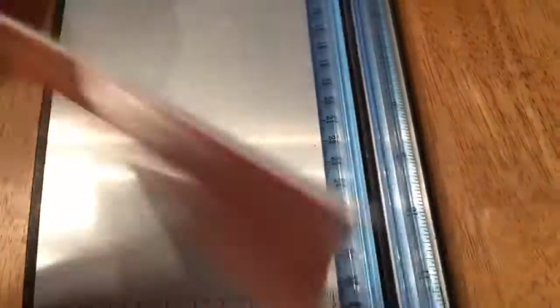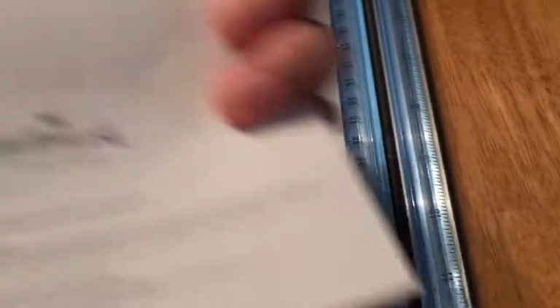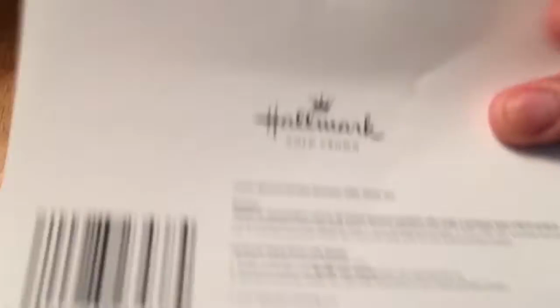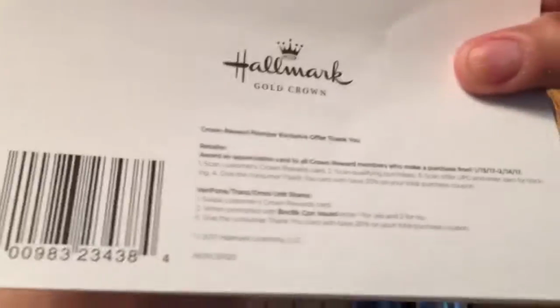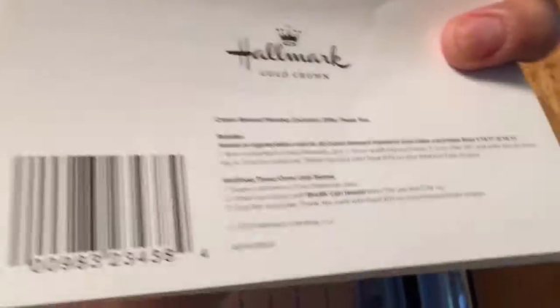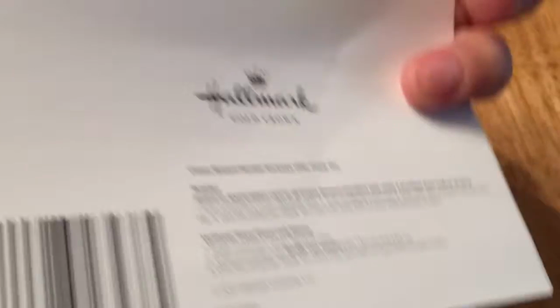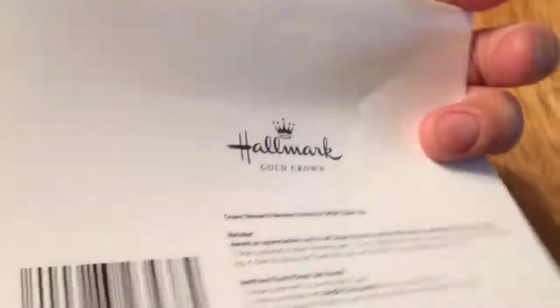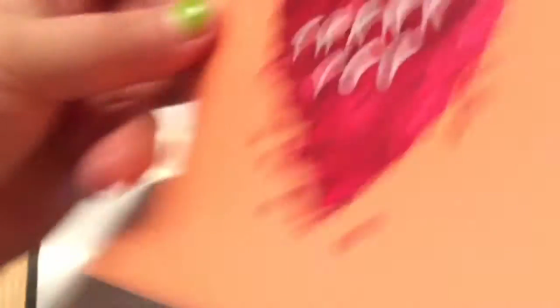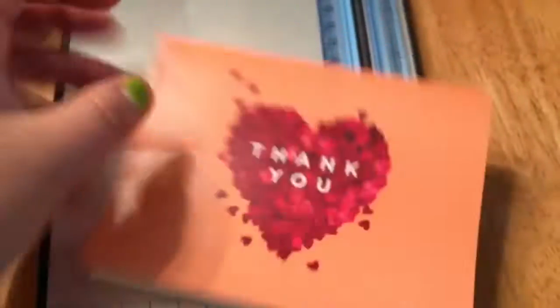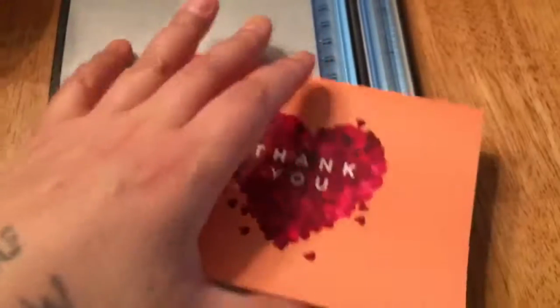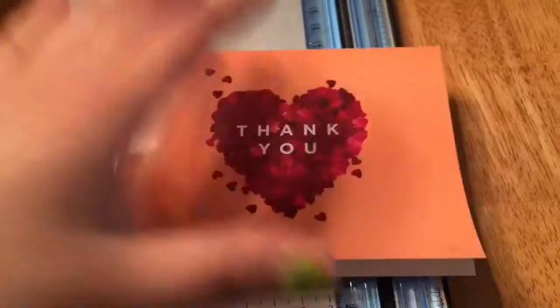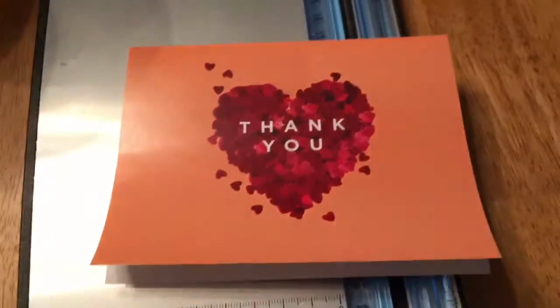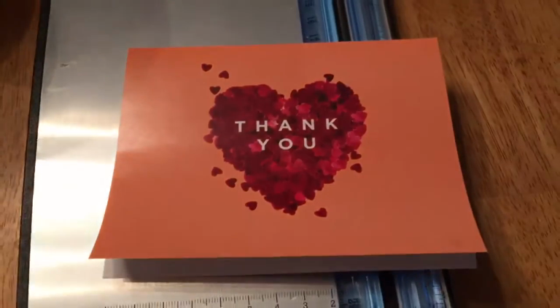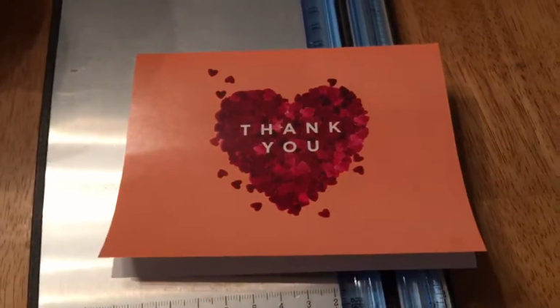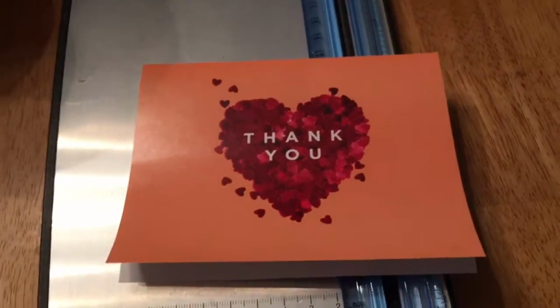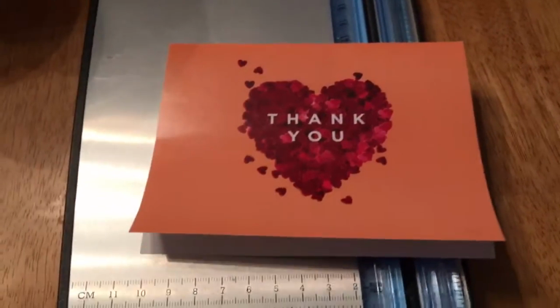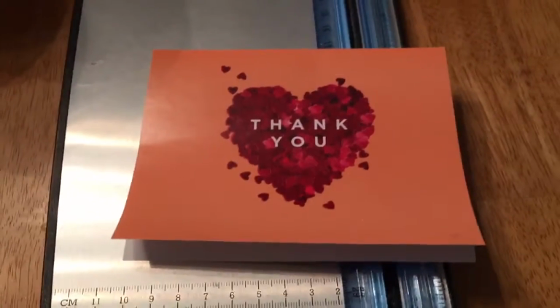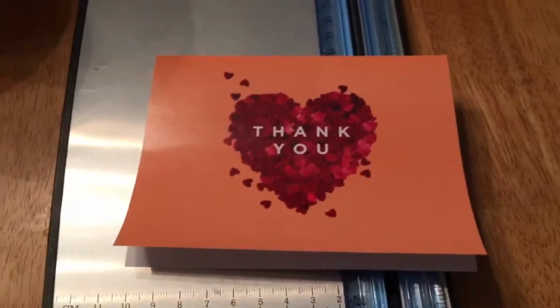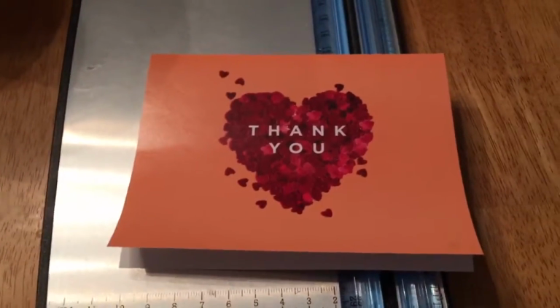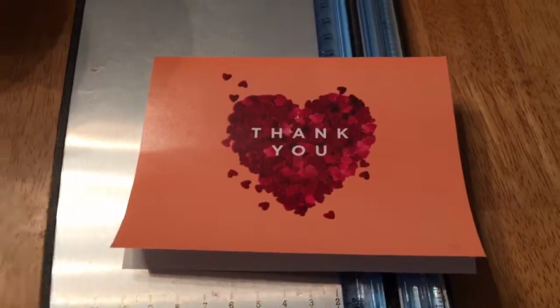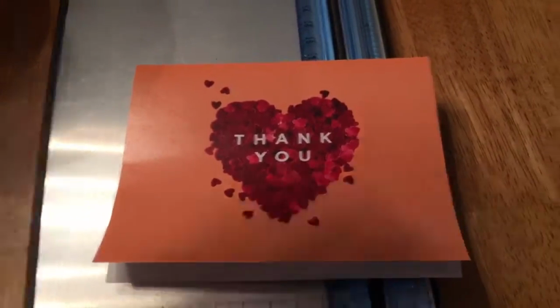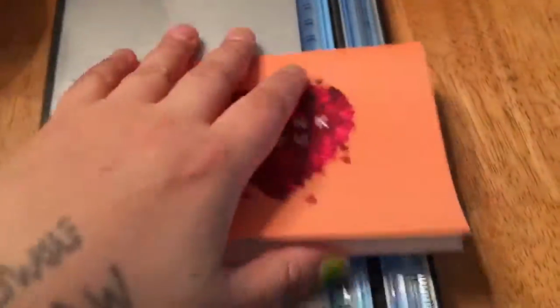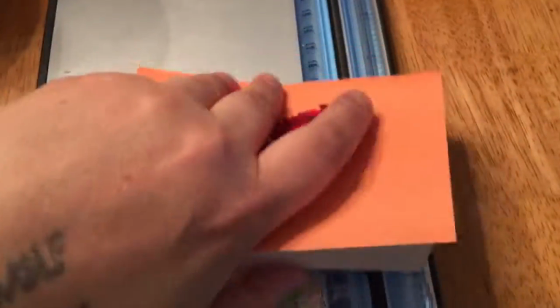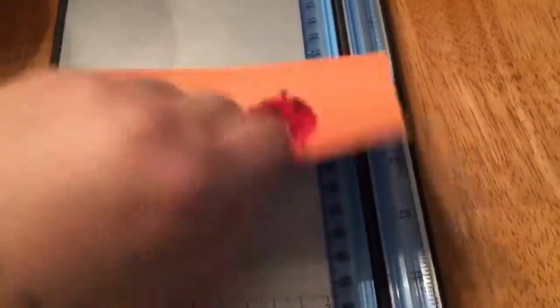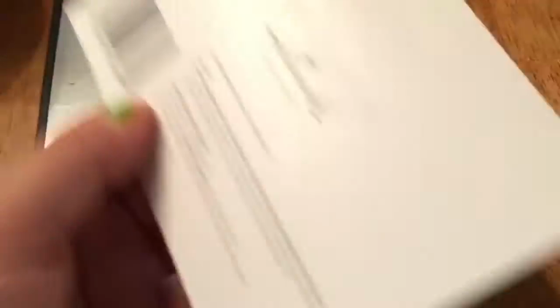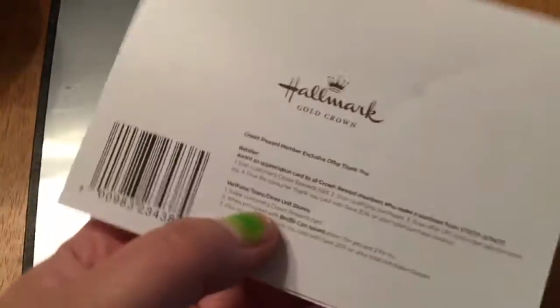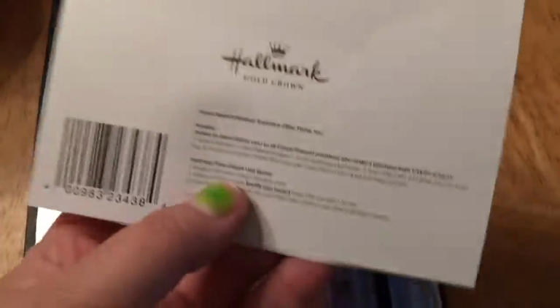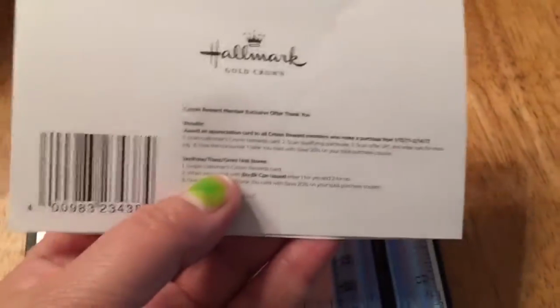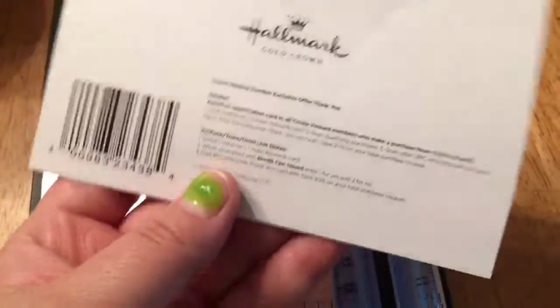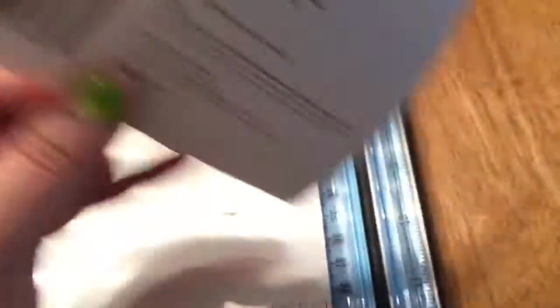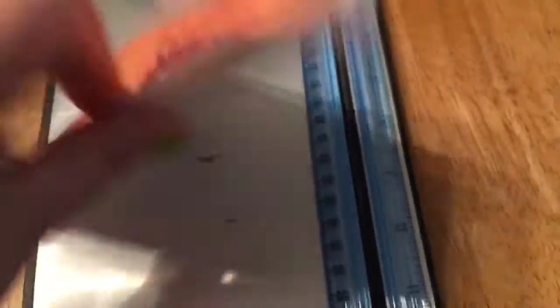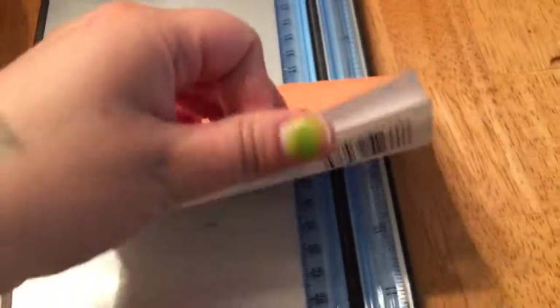I don't know what I got it as — it was an insert. I think they just put it in my bag when I had bought some earrings at Hallmark for my daughter; they were really cute. Anyway,